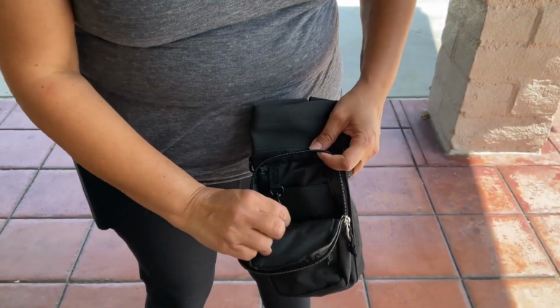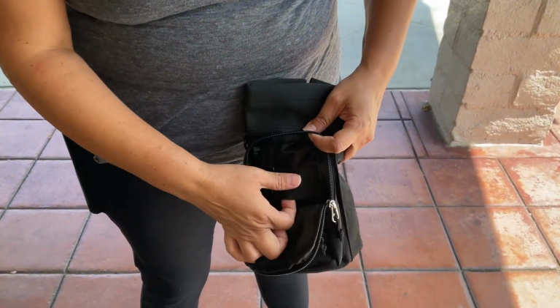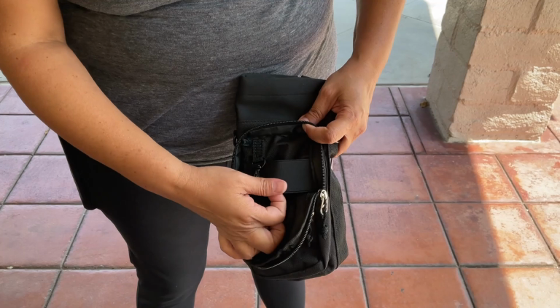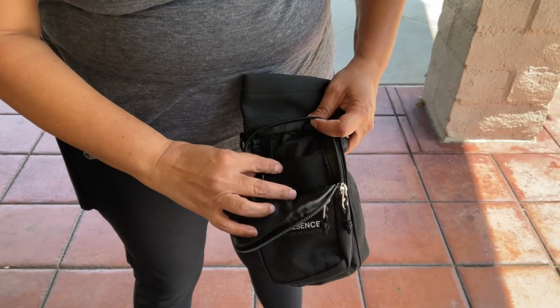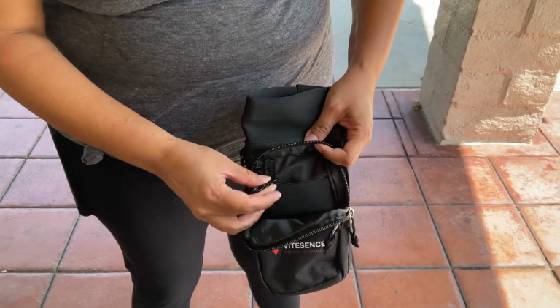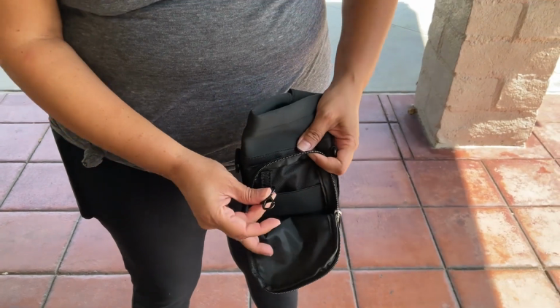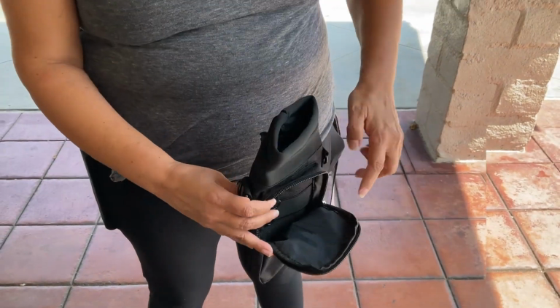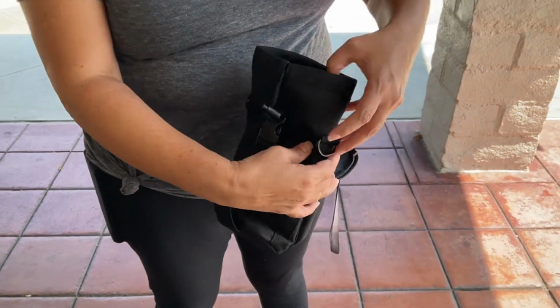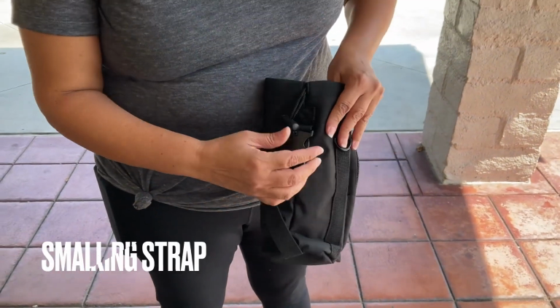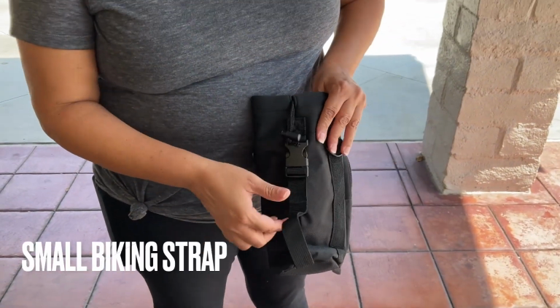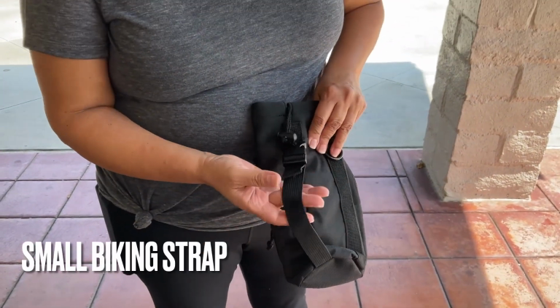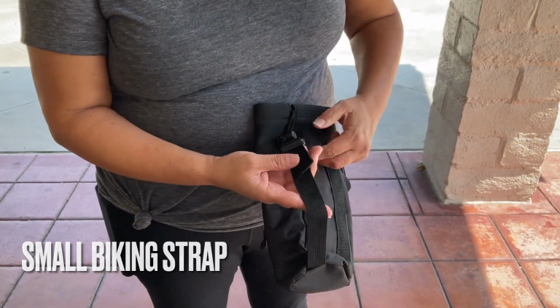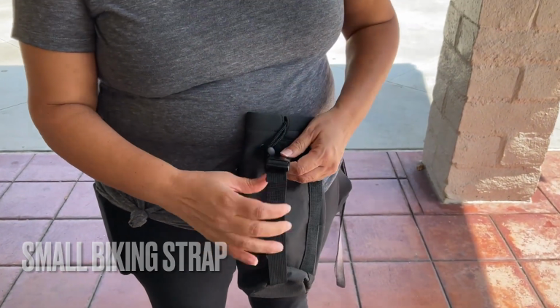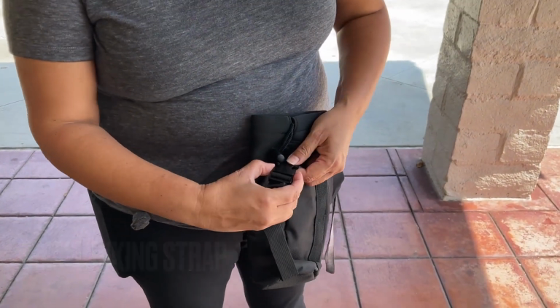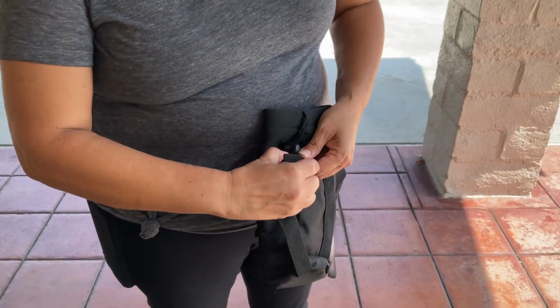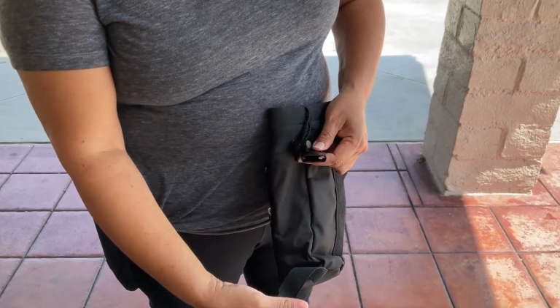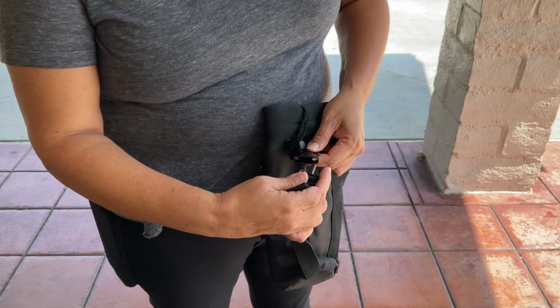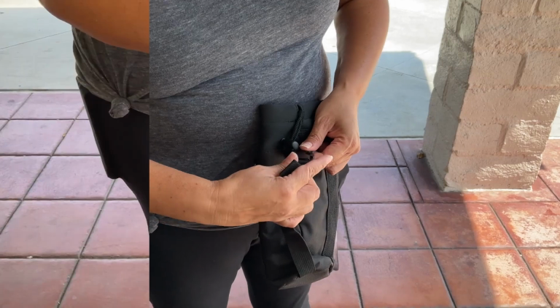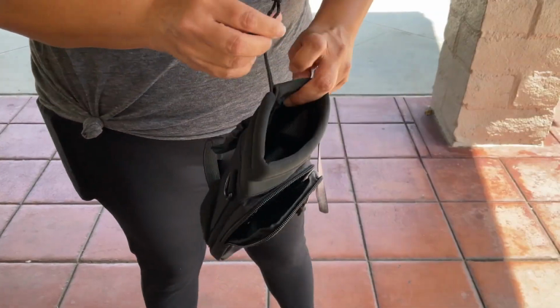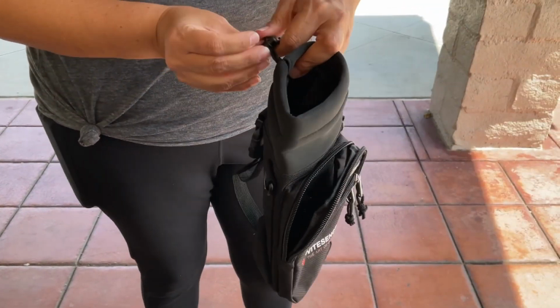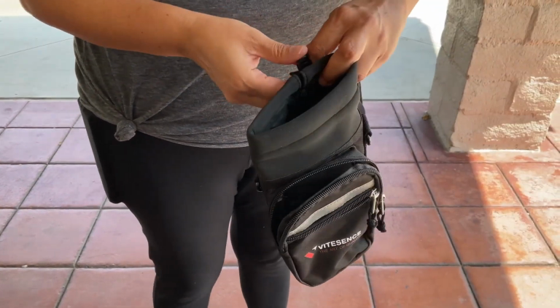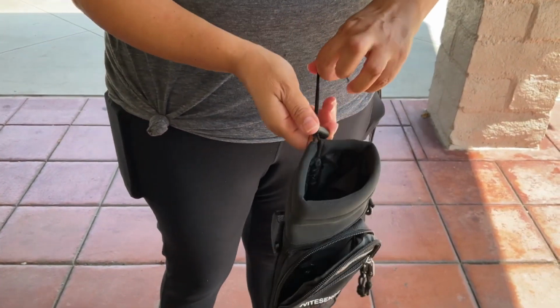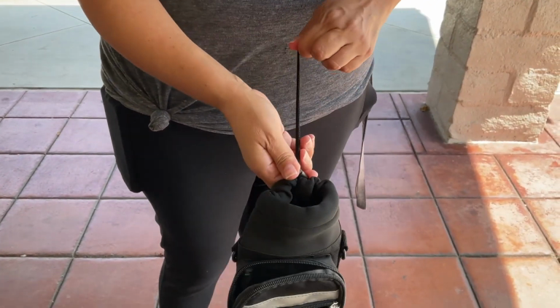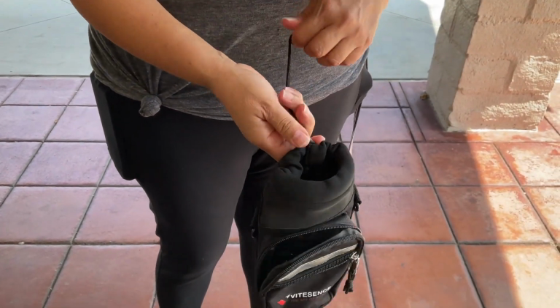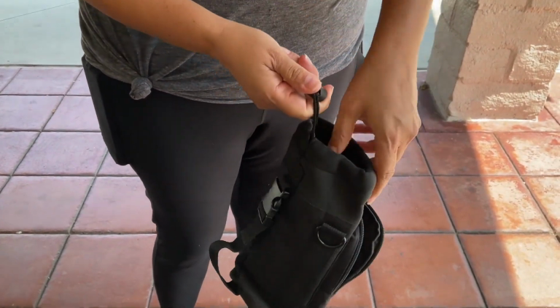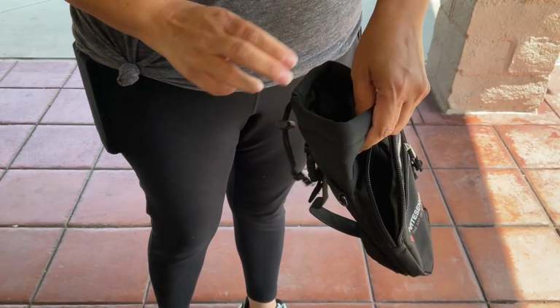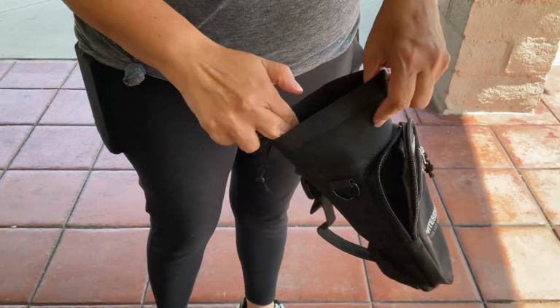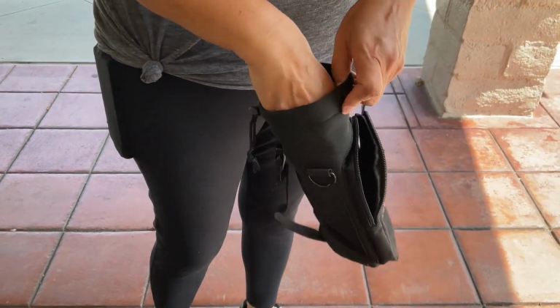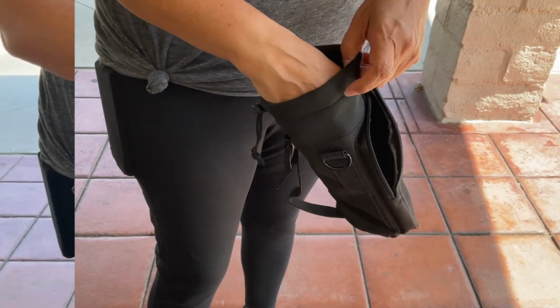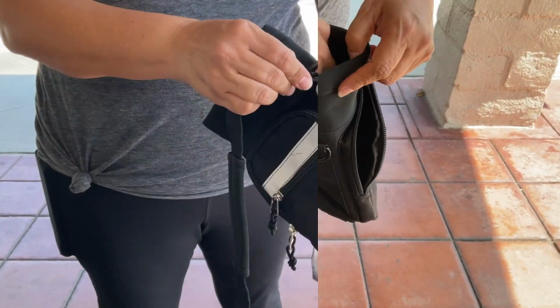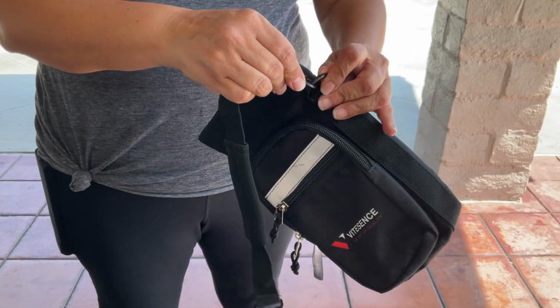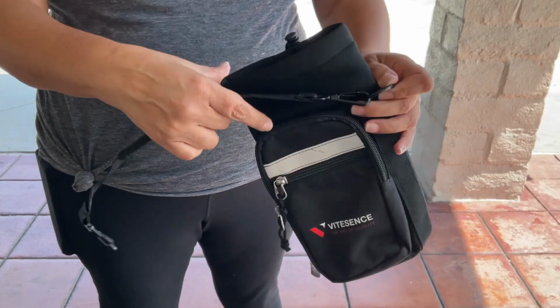Turn the bag over and you'll notice that it has a small adjustable strap attached to it. Located at the top is the drawstring that adjusts to the size of your water bottle.